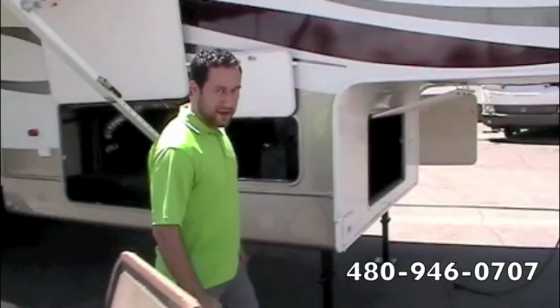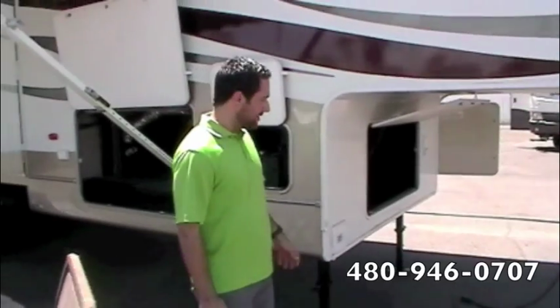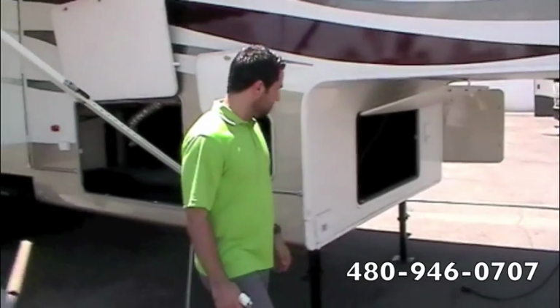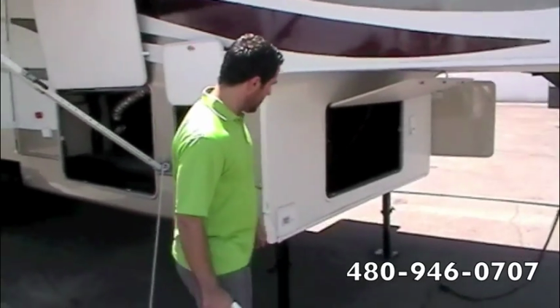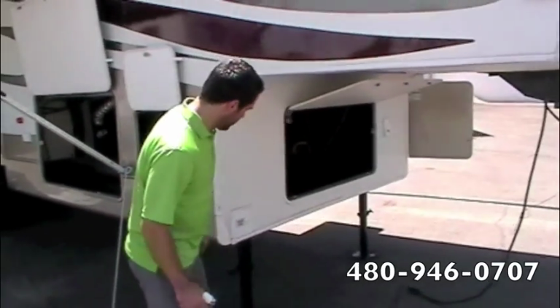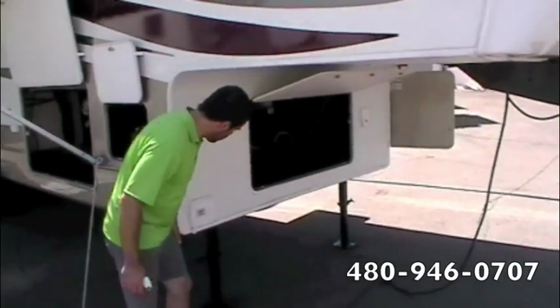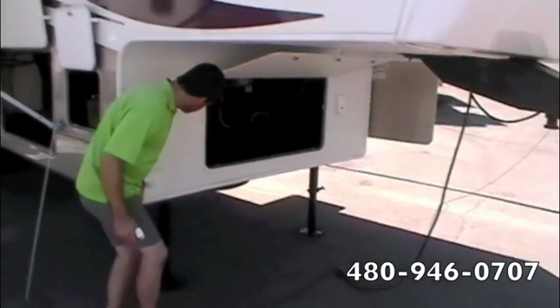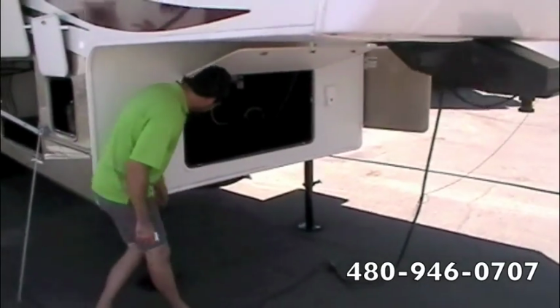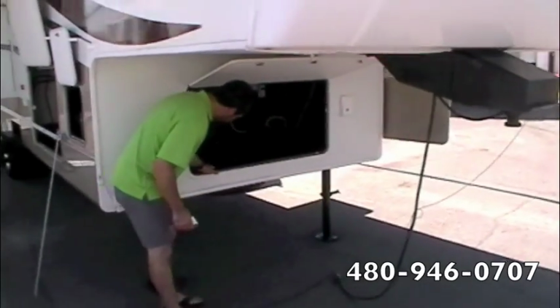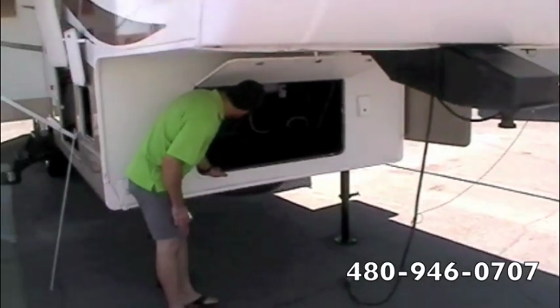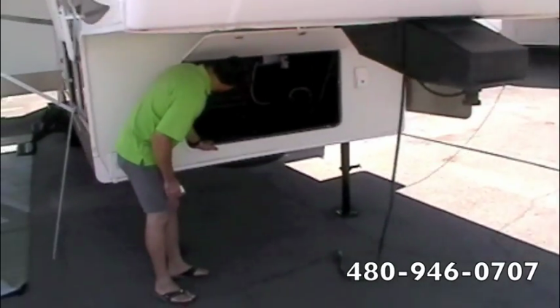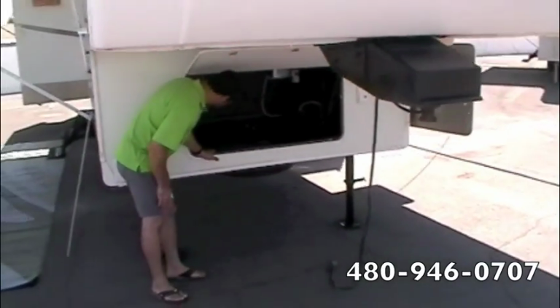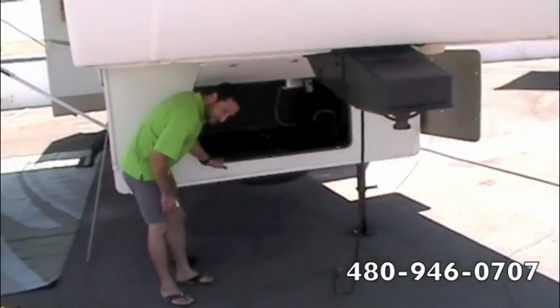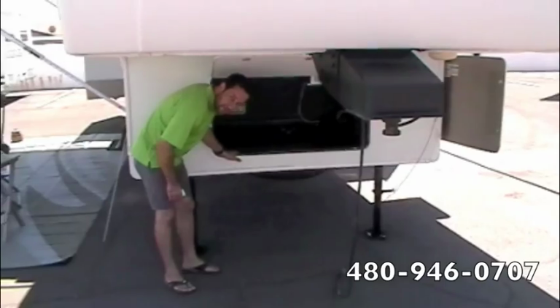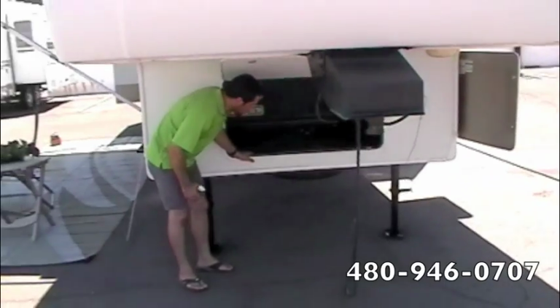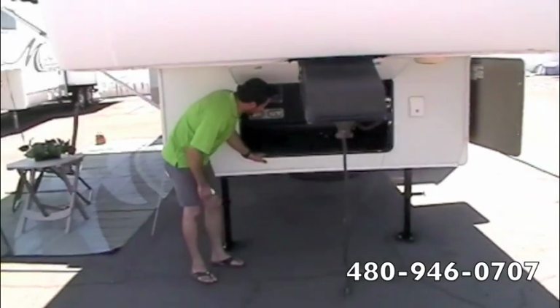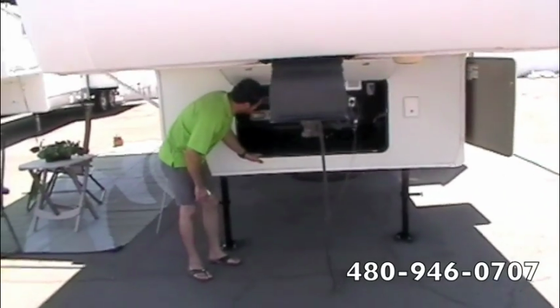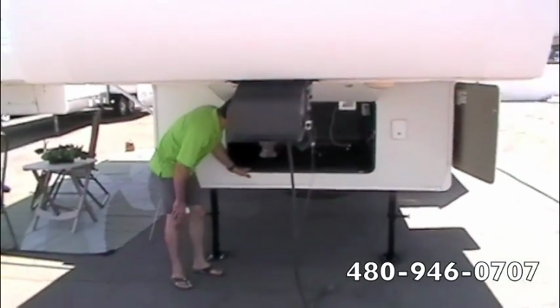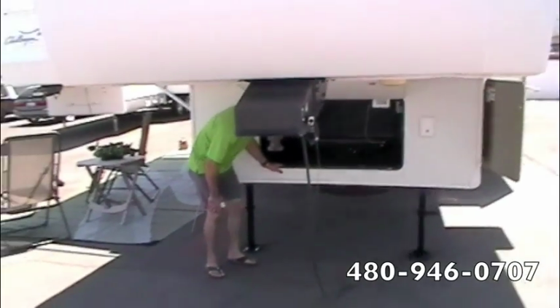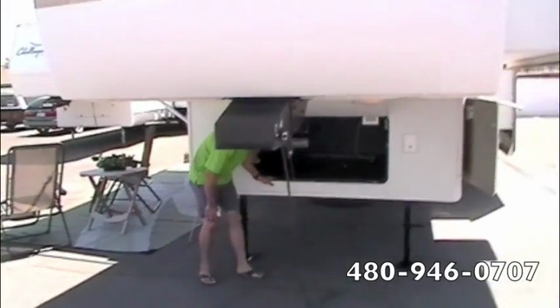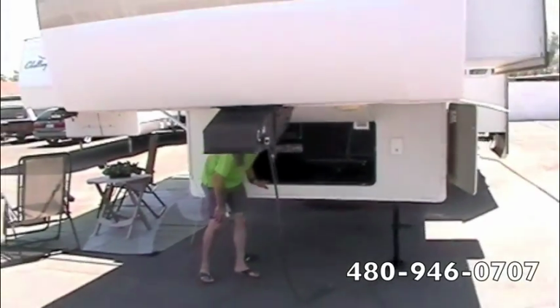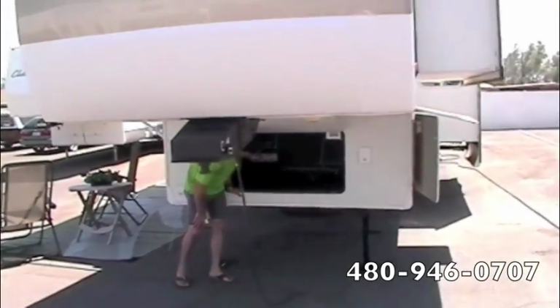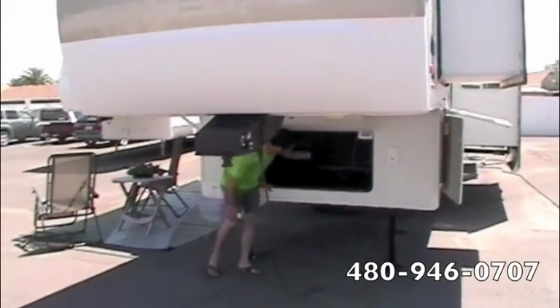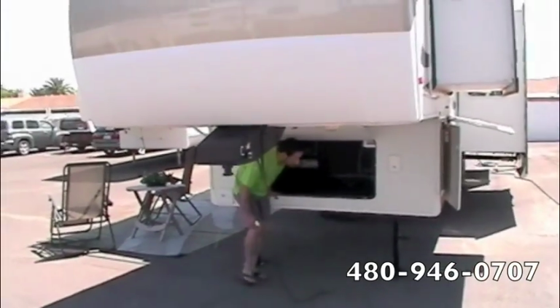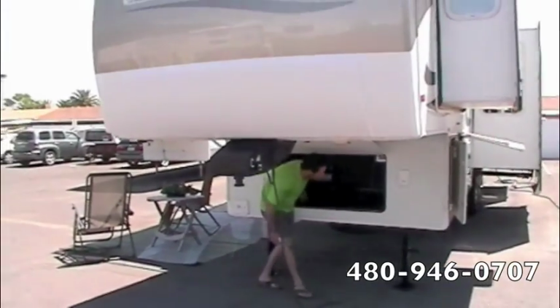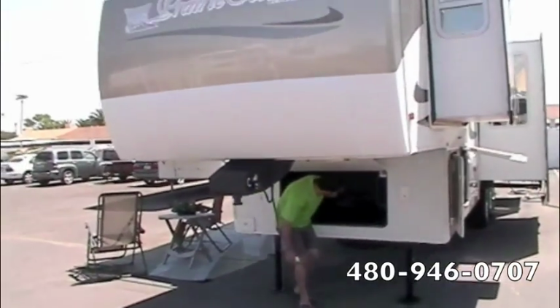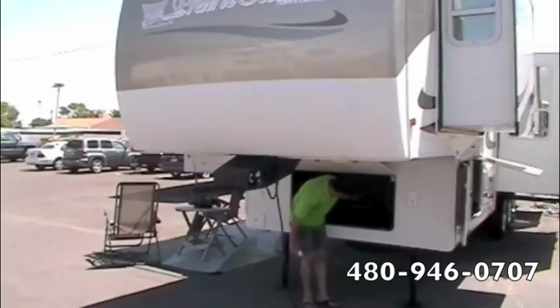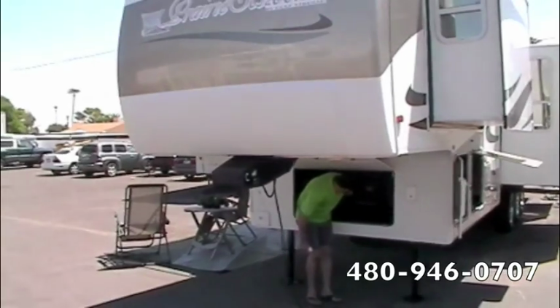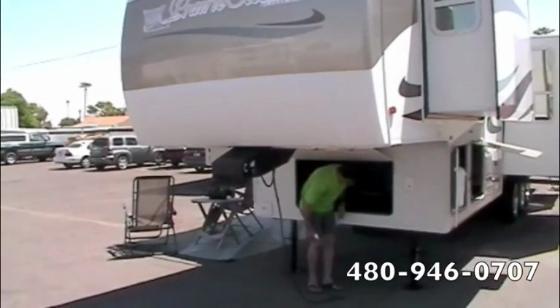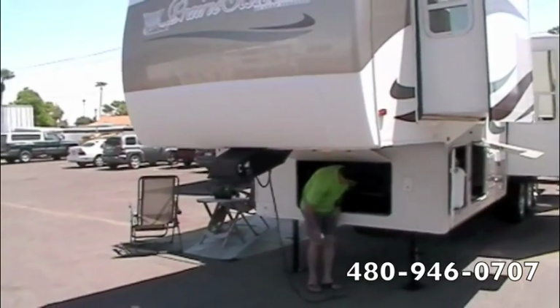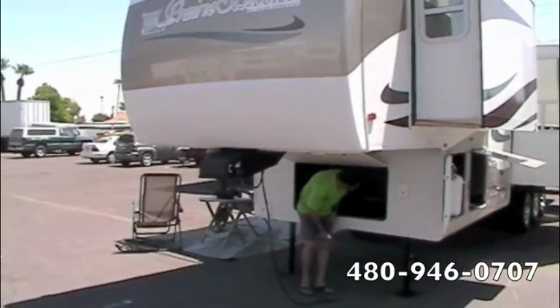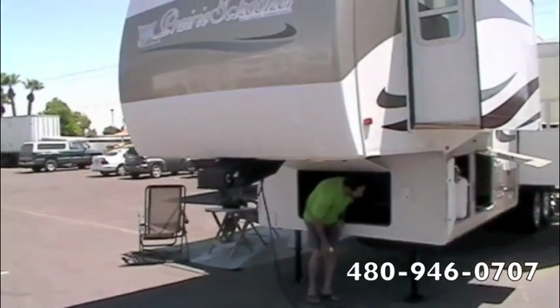Battery right here for the inside. We've got storage up front which could also be used to put a generator in if one wanted, but otherwise you've got plenty of storage with your battery disconnects in here as well as your converter.